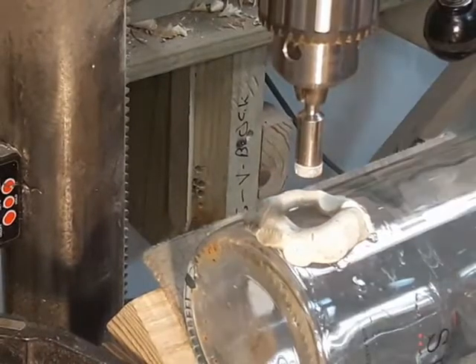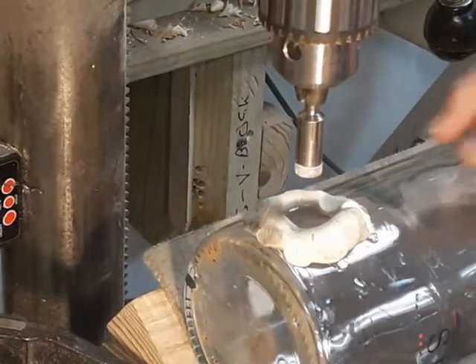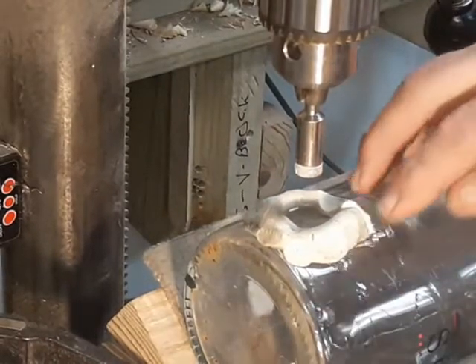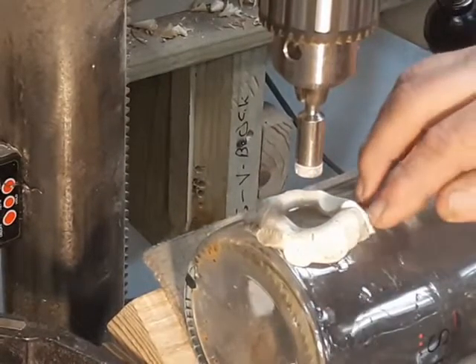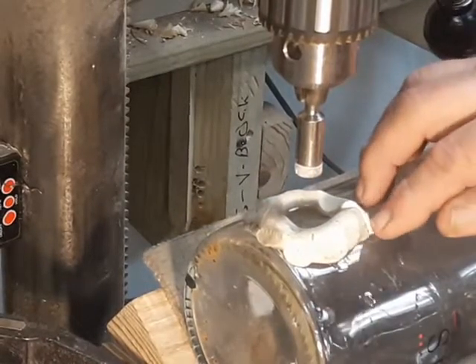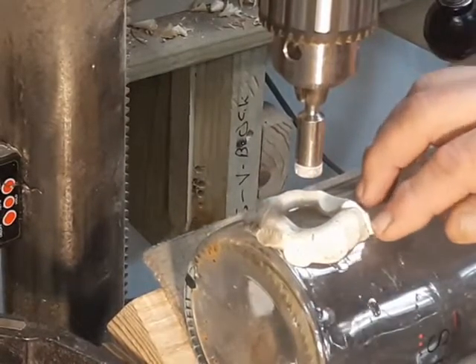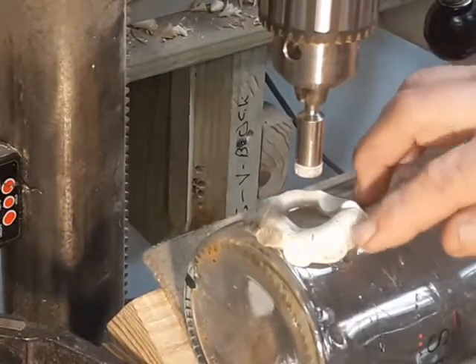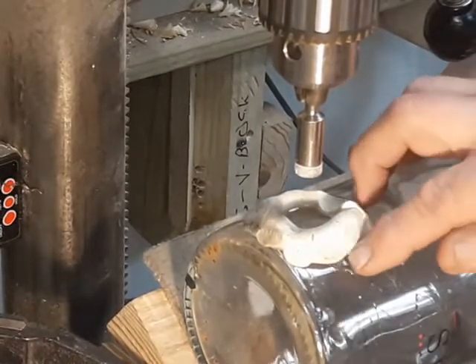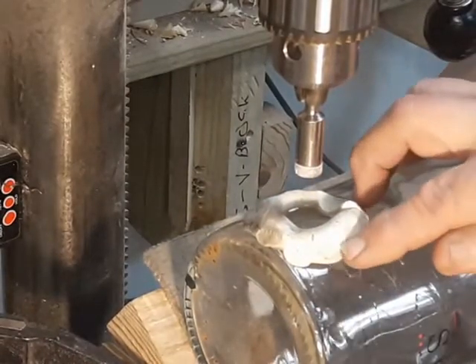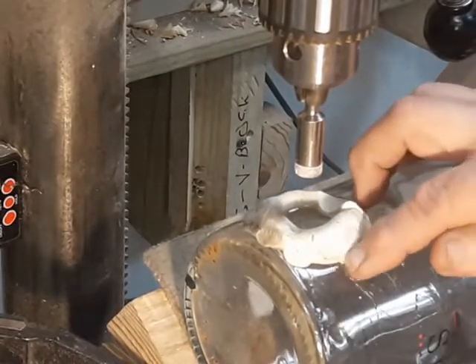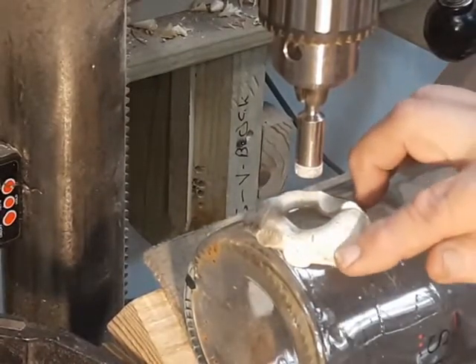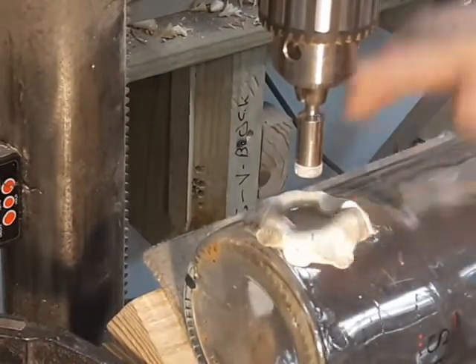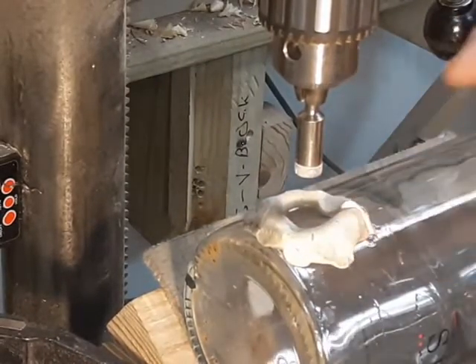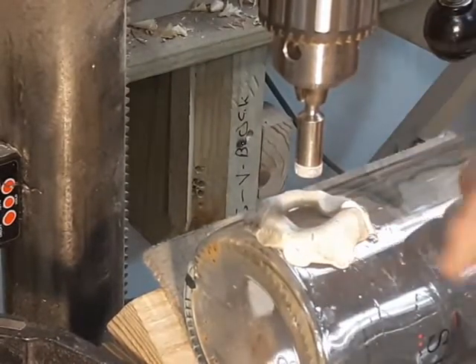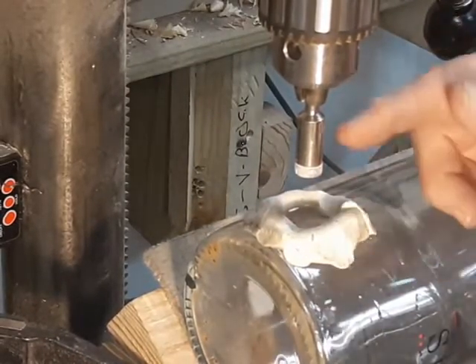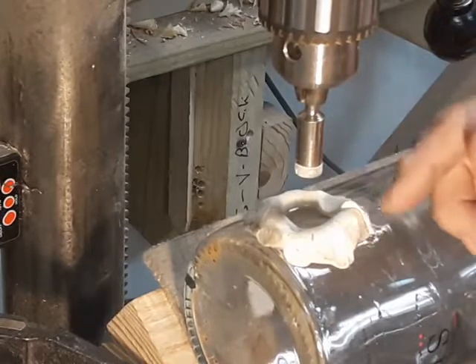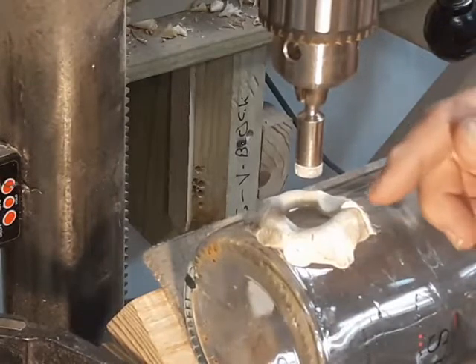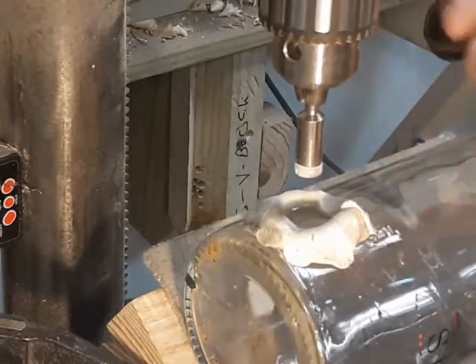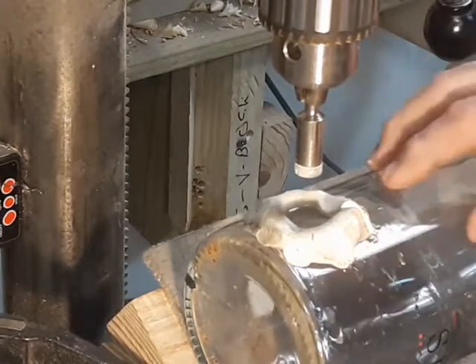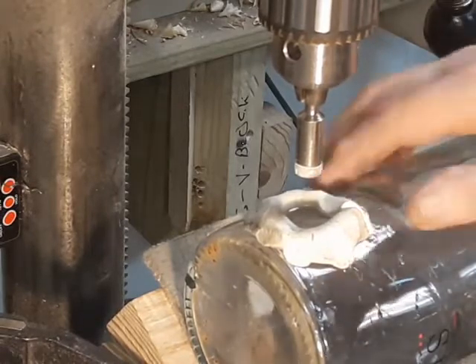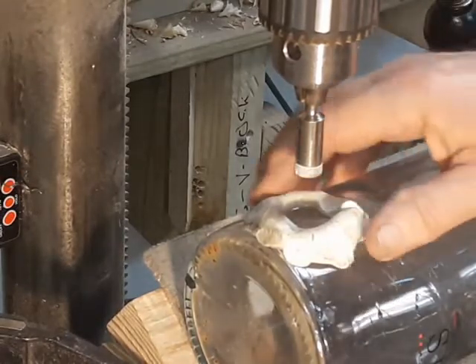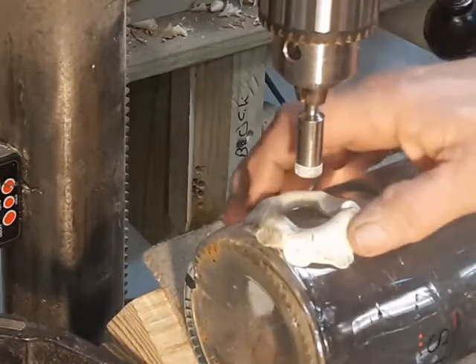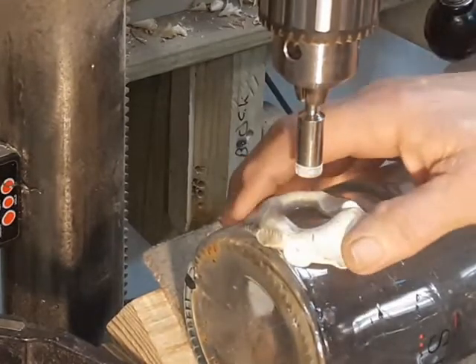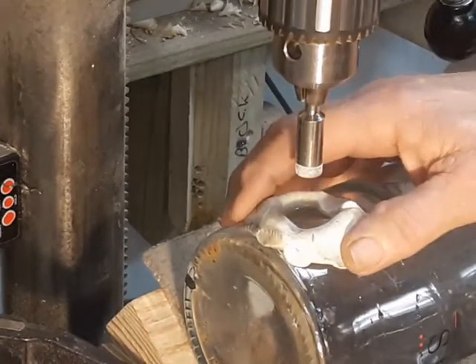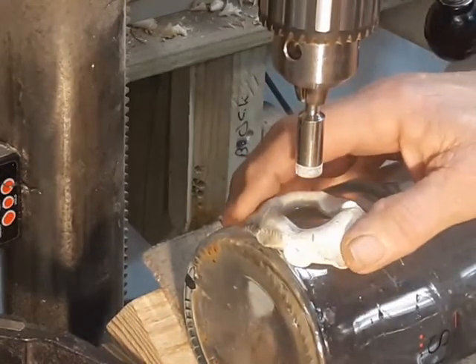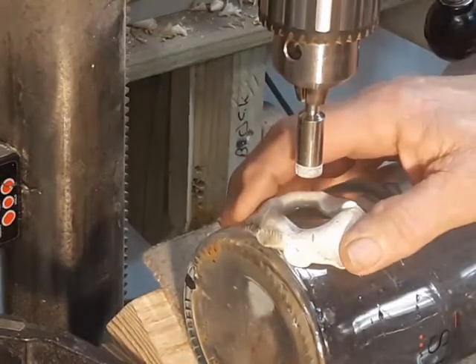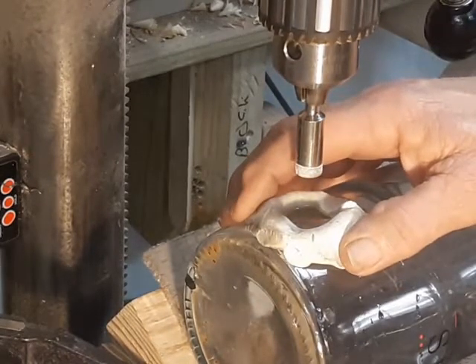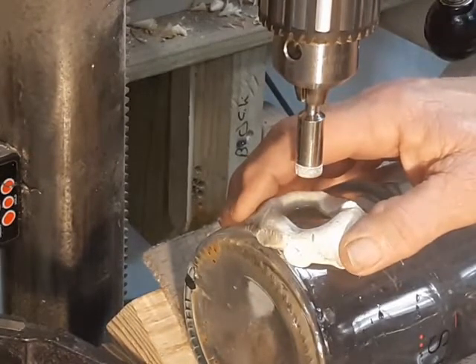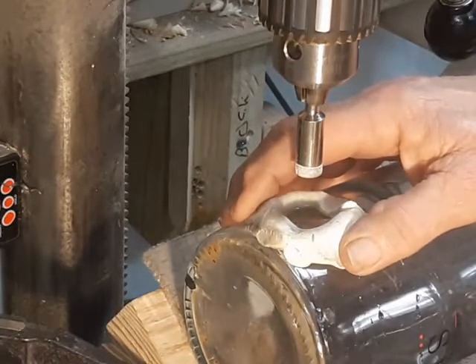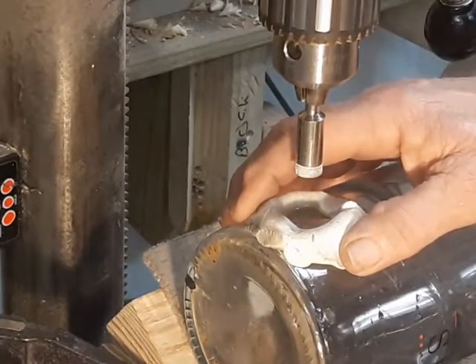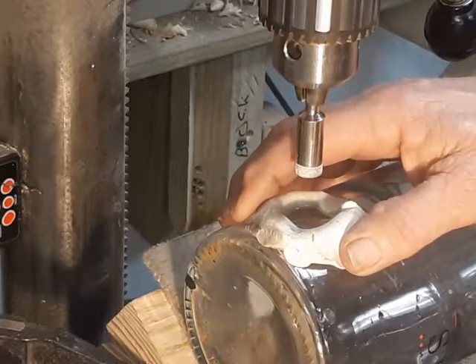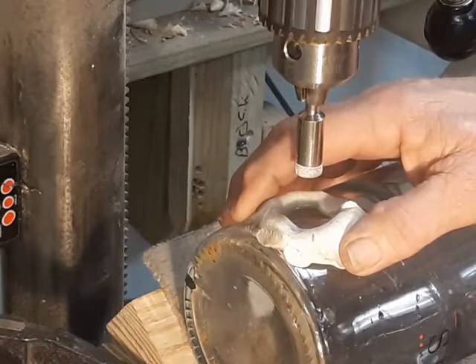I've looked up the manufacturer's recommendation and they say 800 RPM for a half-inch bit. So I've got the drill press adjusted to that, and I'm ready to start drilling.